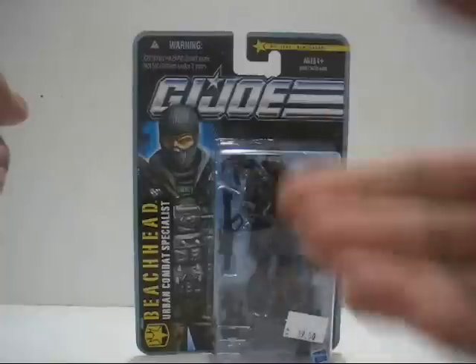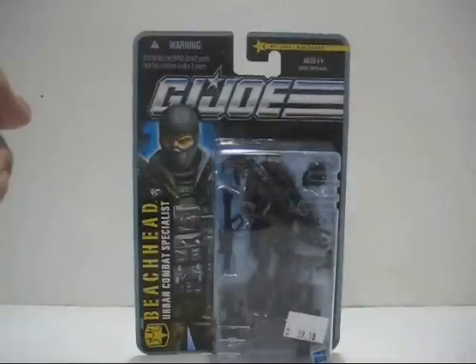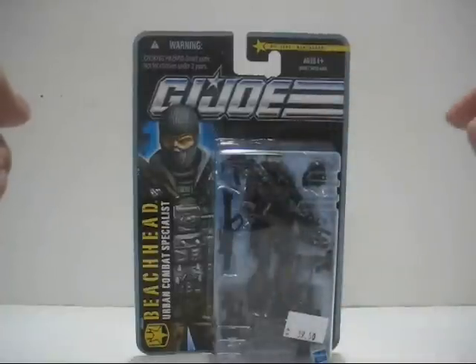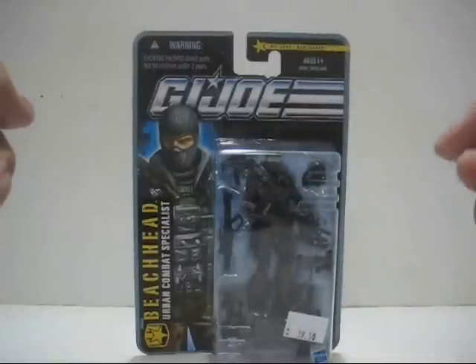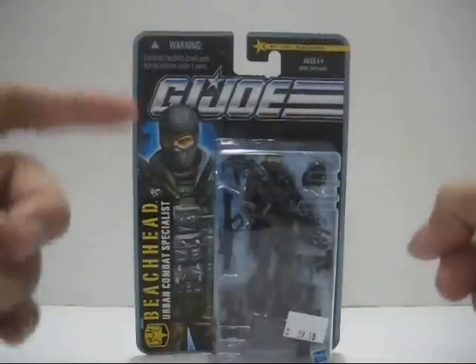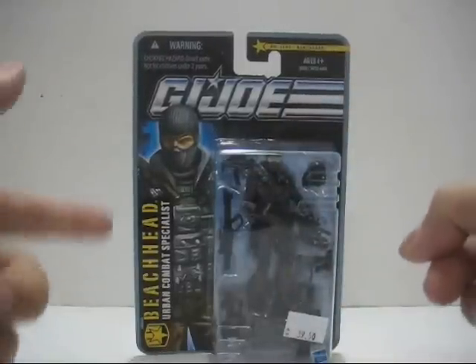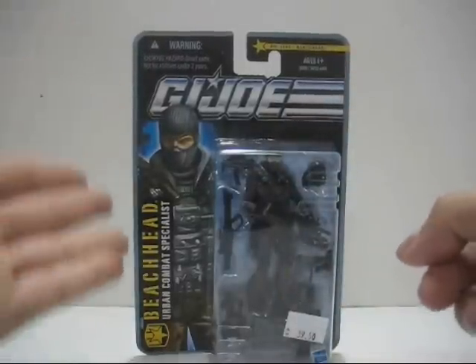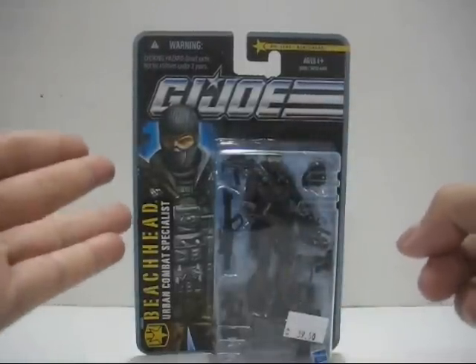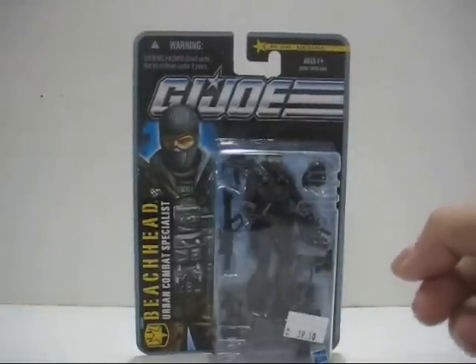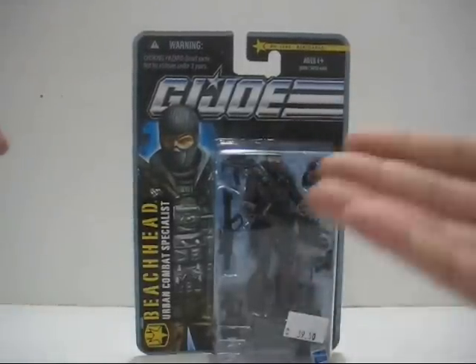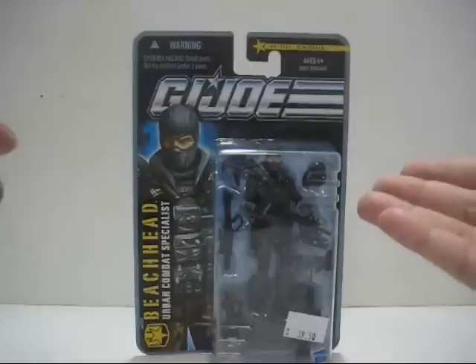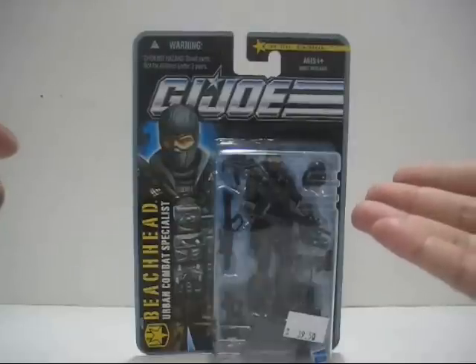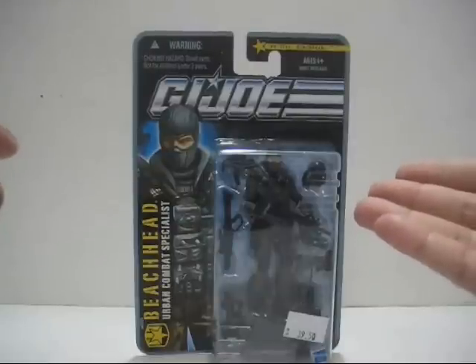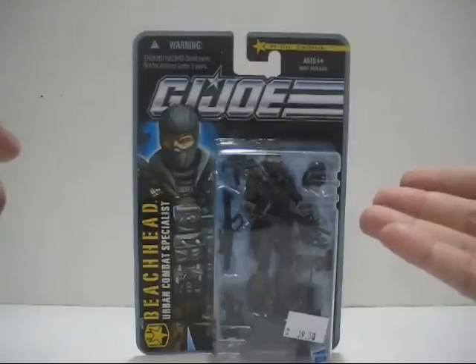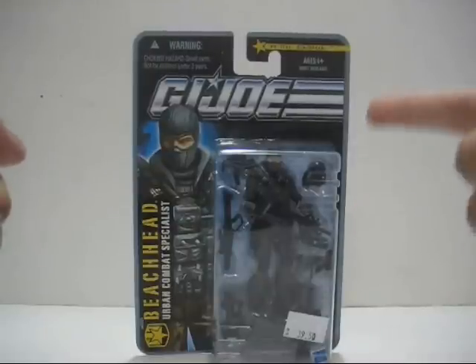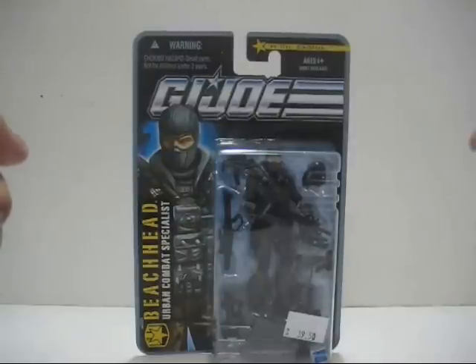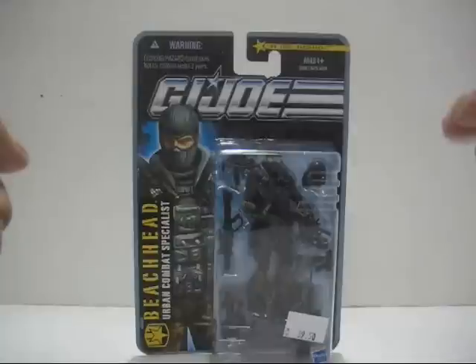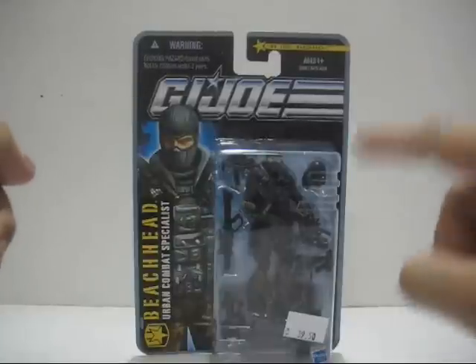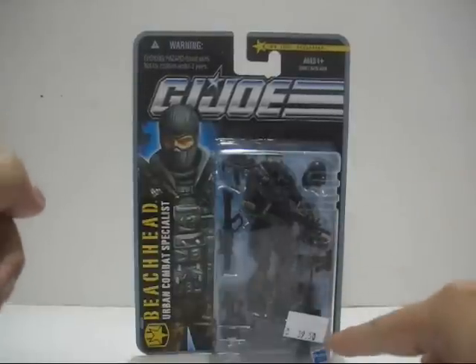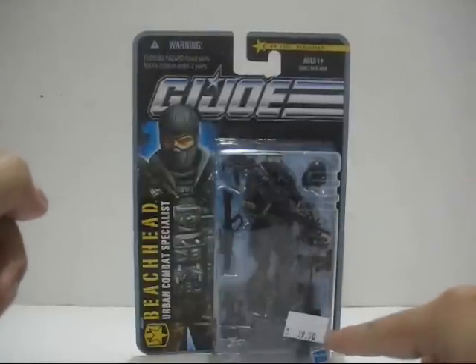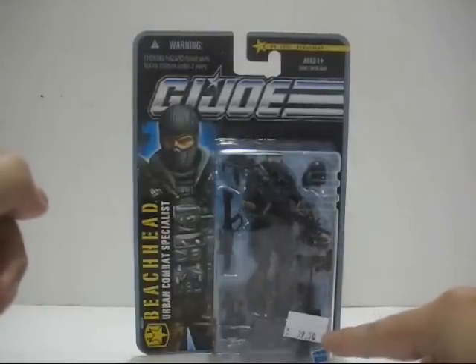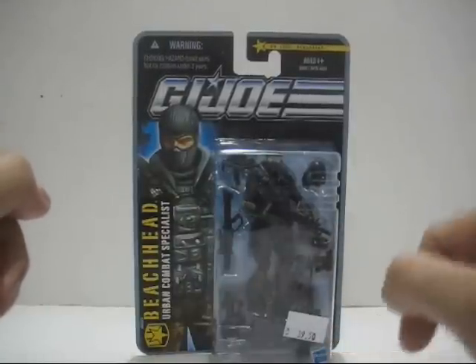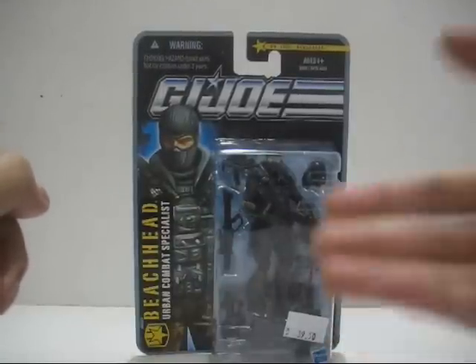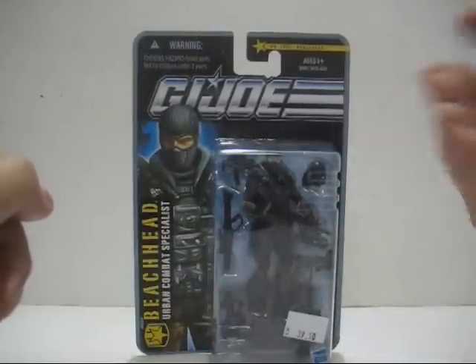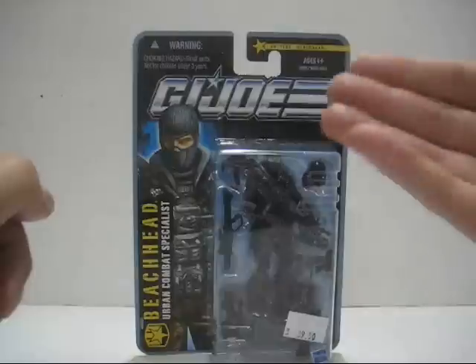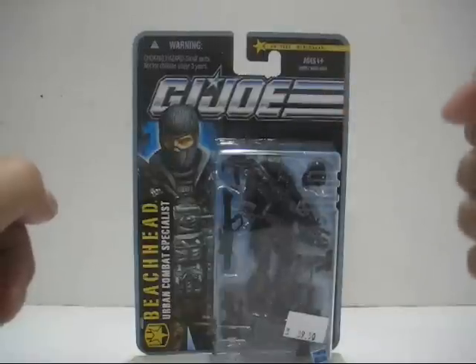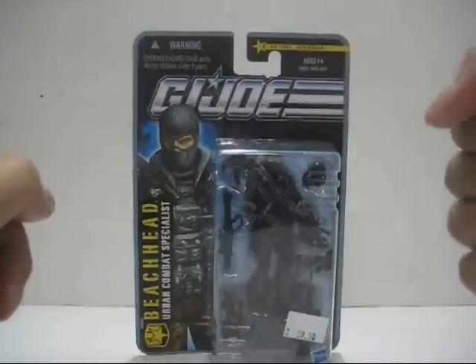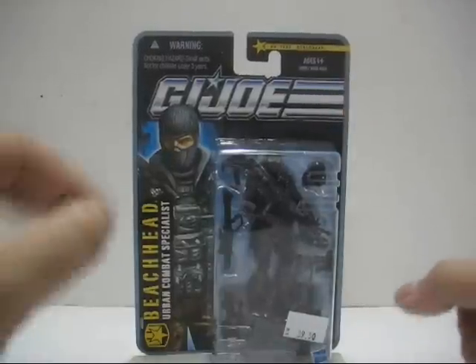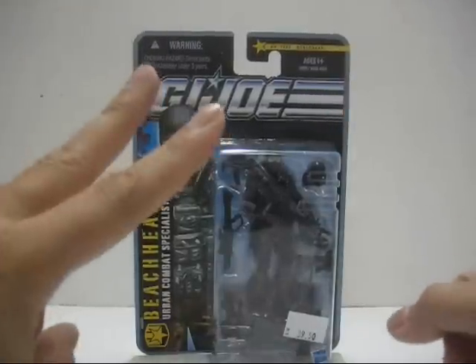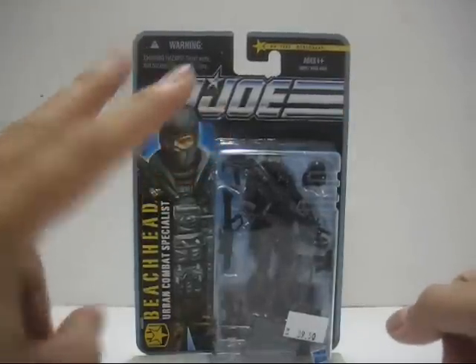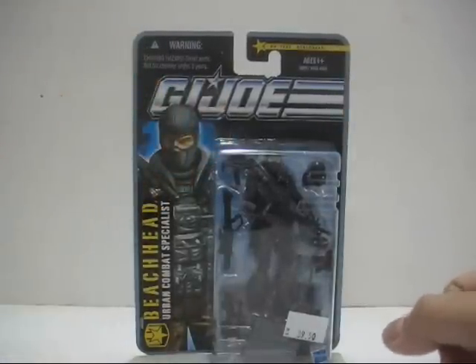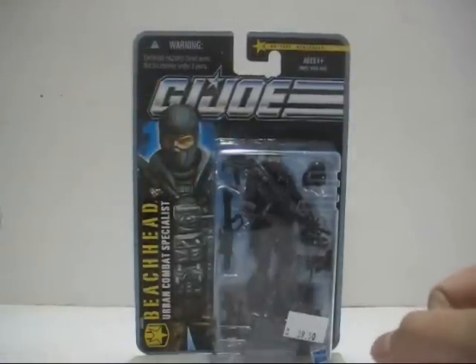Today's action figure review will be looking at the City Strike Beach Head. I got this straight from a local toy shop near my area for RM38. They already priced it at RM39.50, and retail price is RM39.90. I actually saved RM2 there.